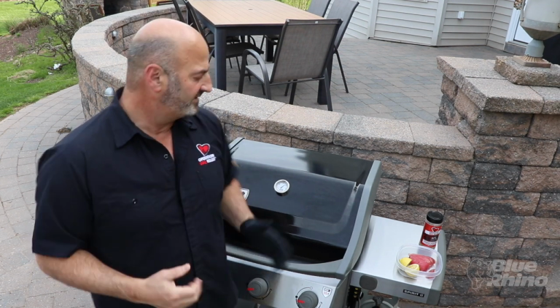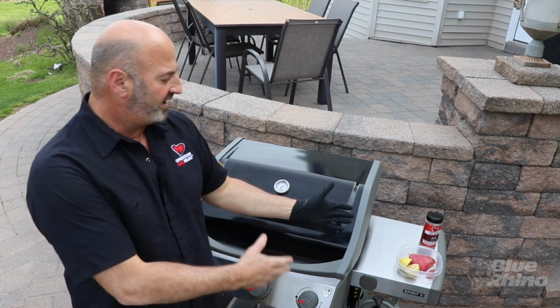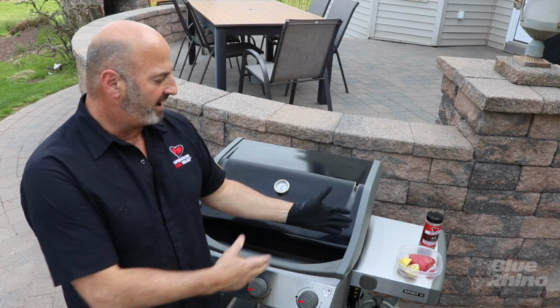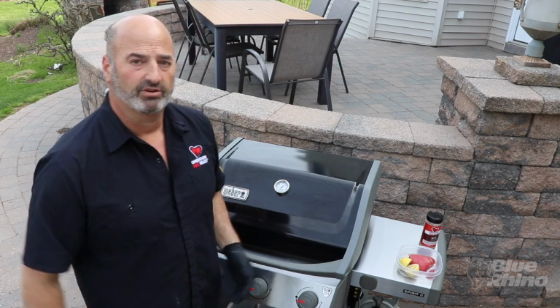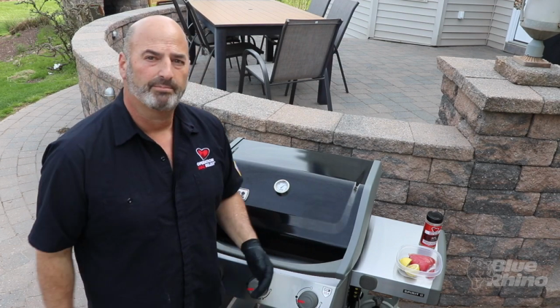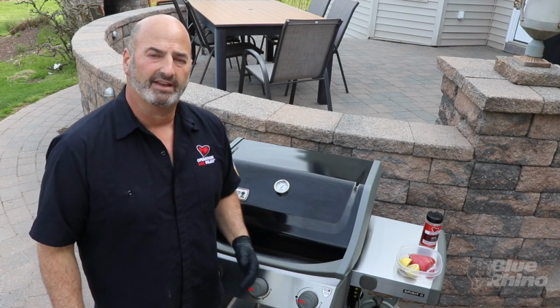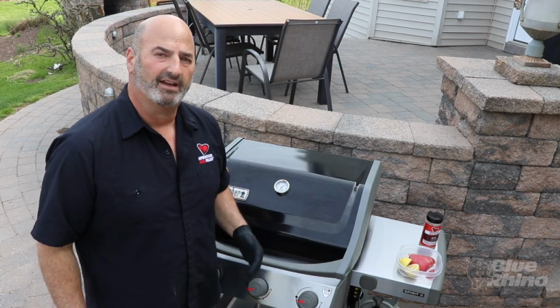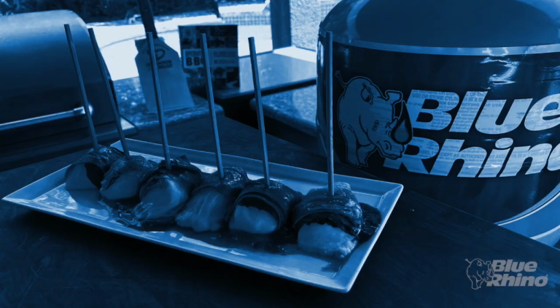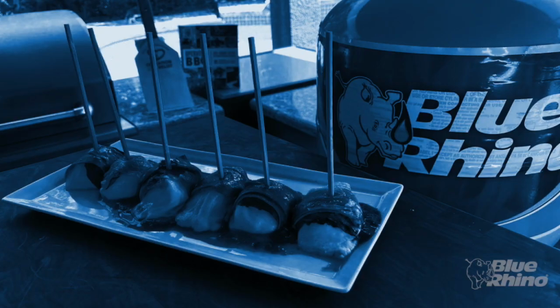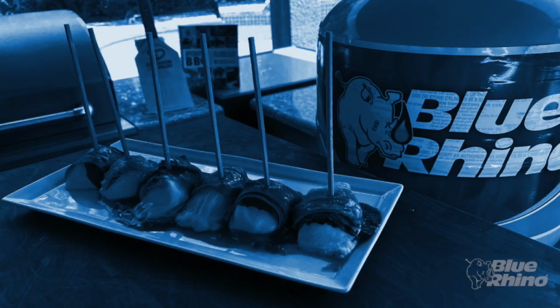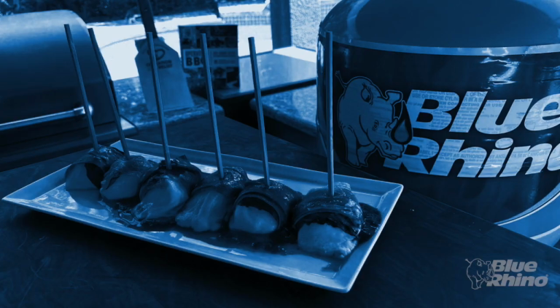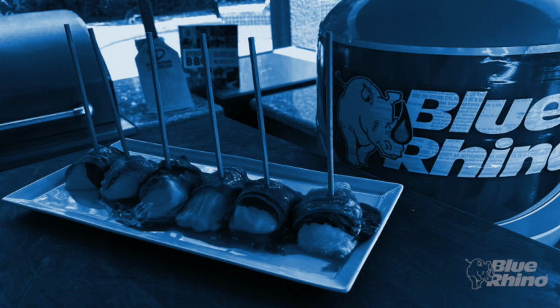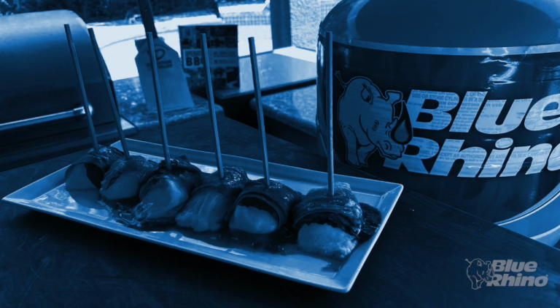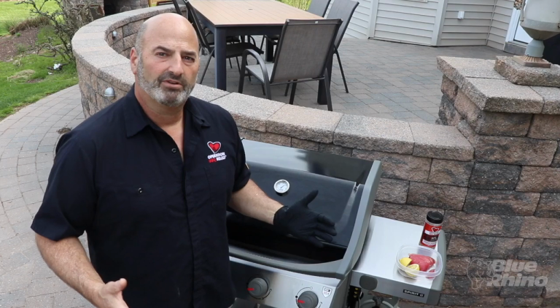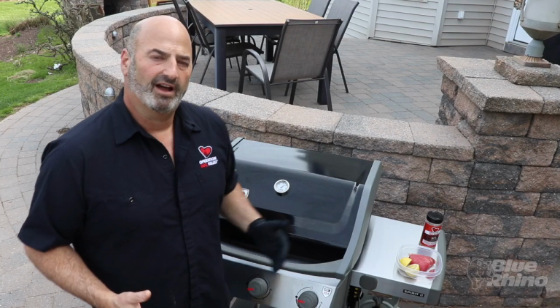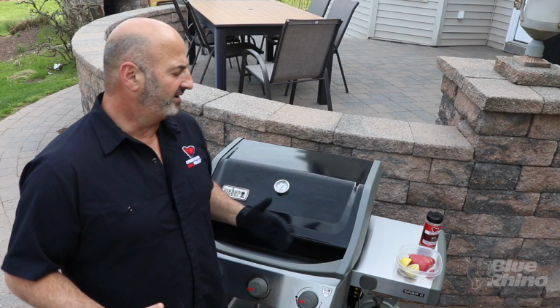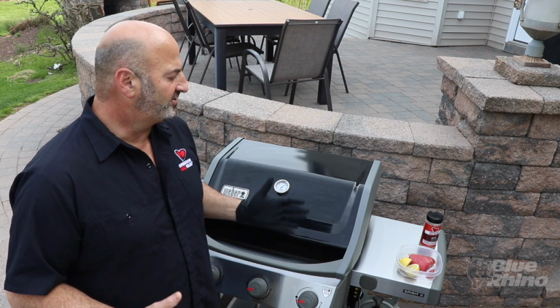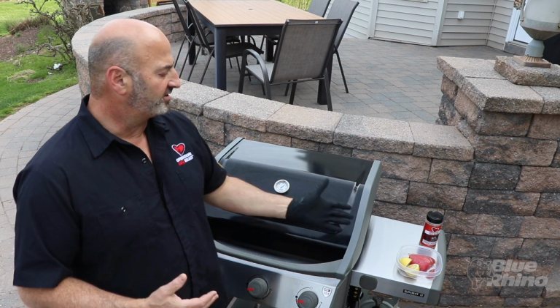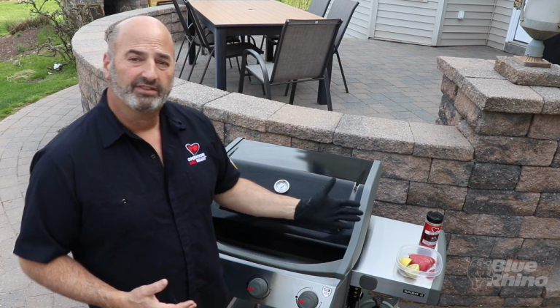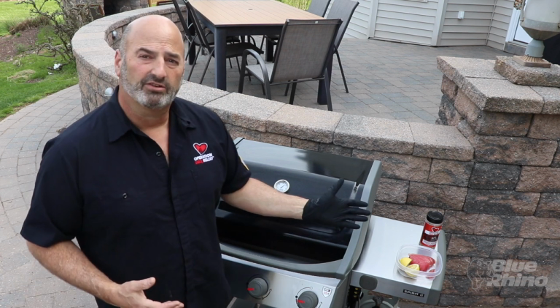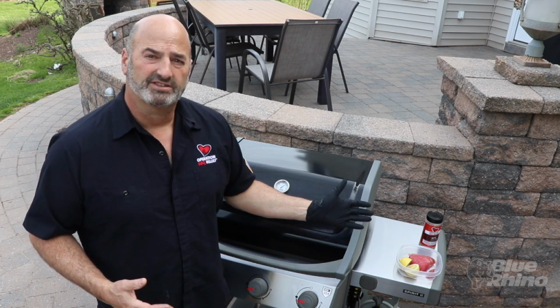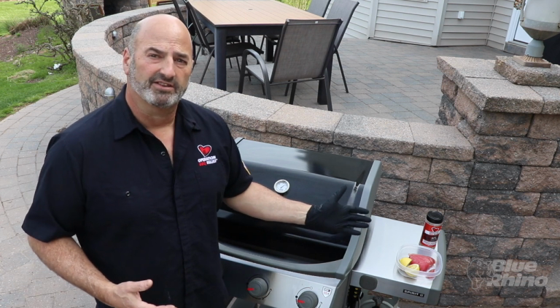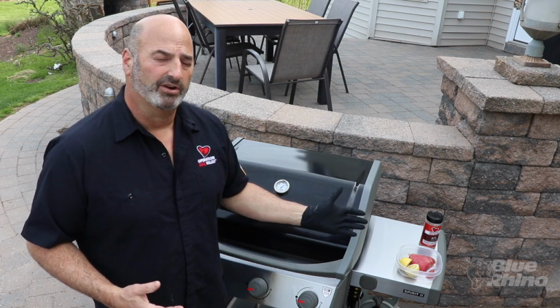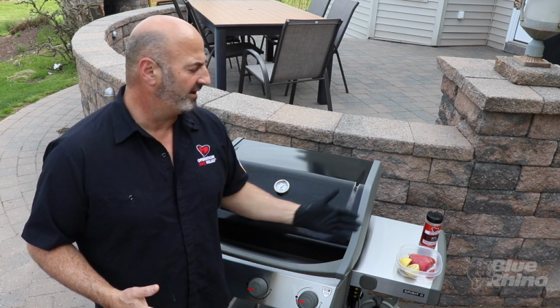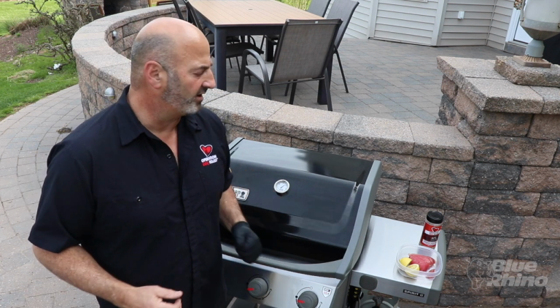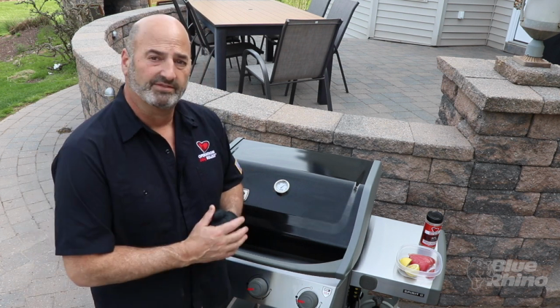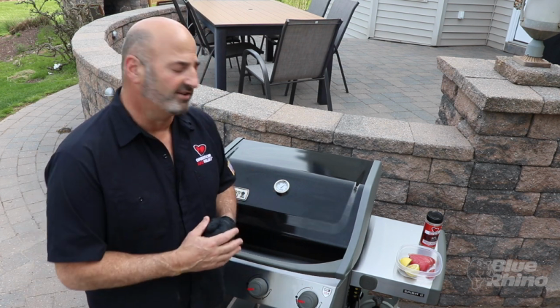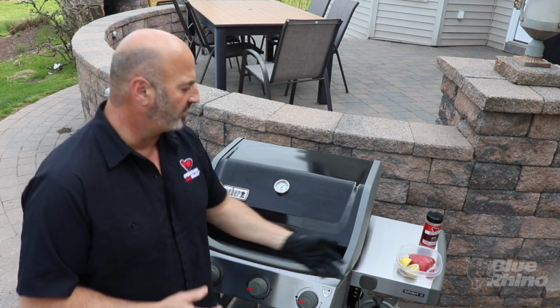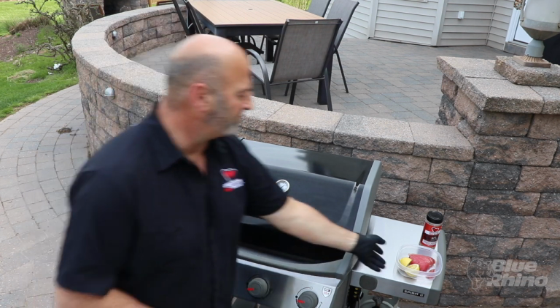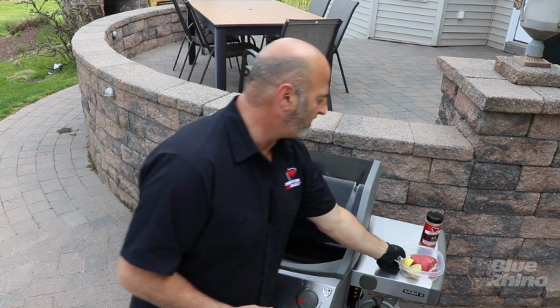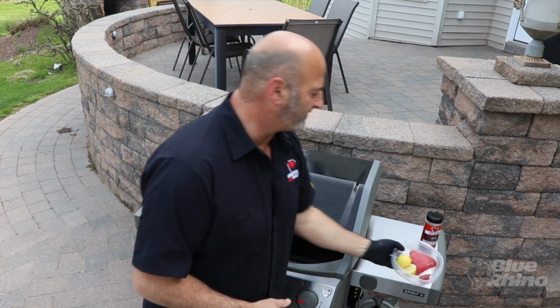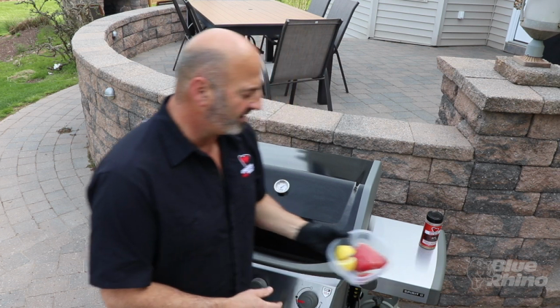Today I'm actually grilling up an ahi tuna sandwich. It seems simple, but tuna is a great thing you can cook as steaks on the grill, and we're going to have some fun. Right now I'm starting off with a nice piece of ahi tuna.